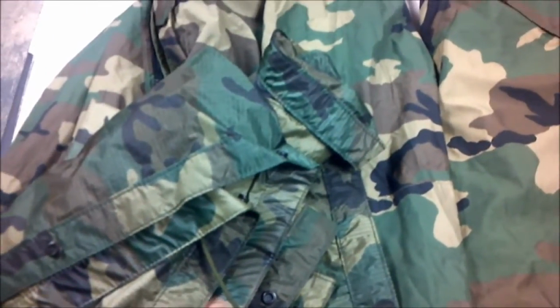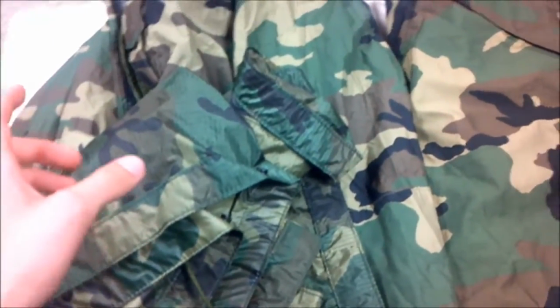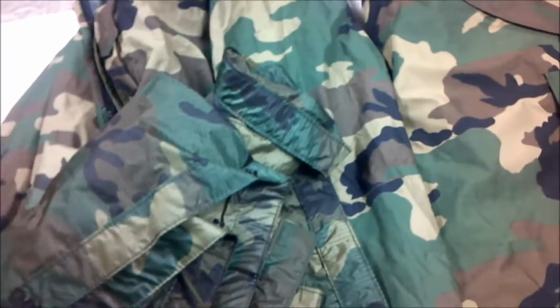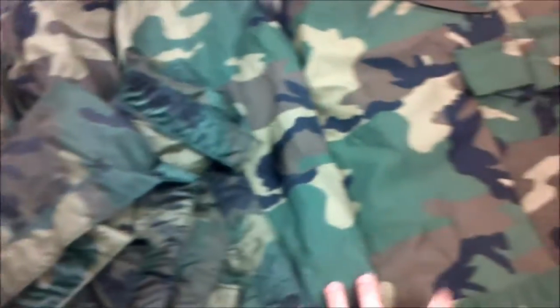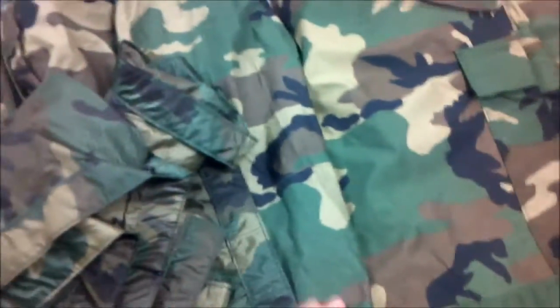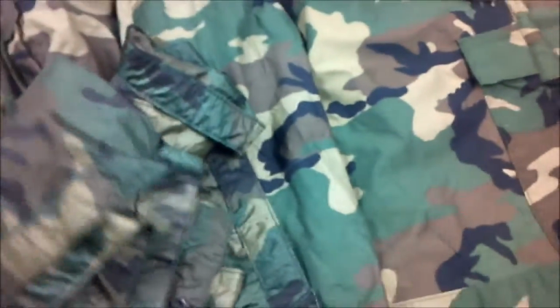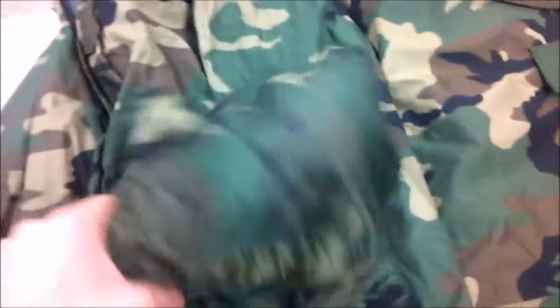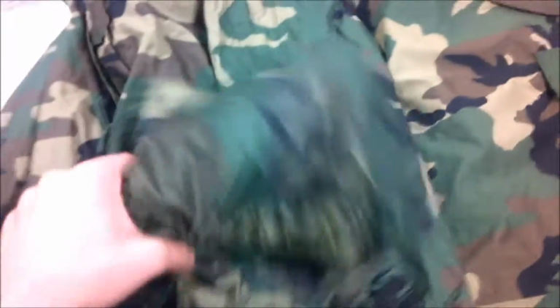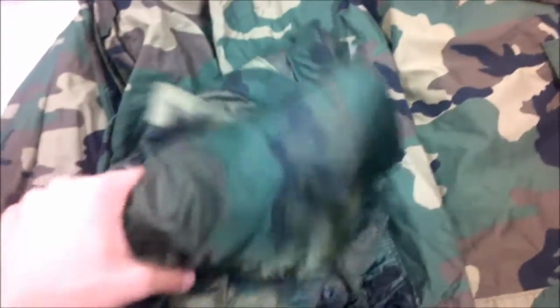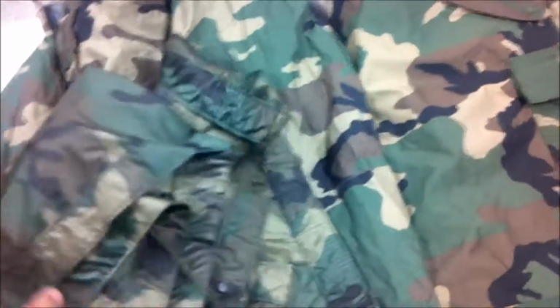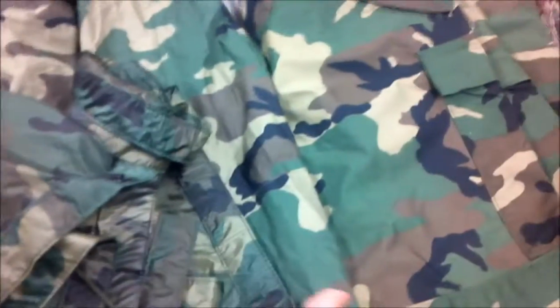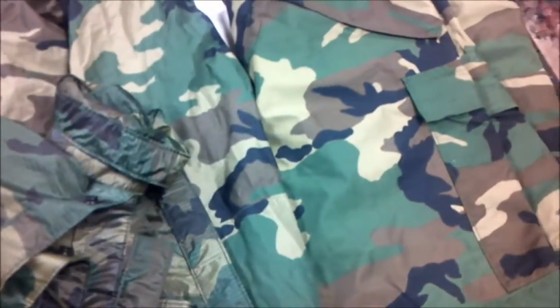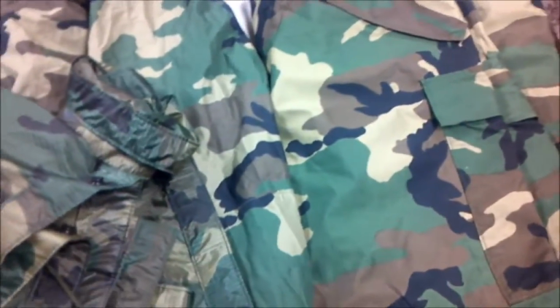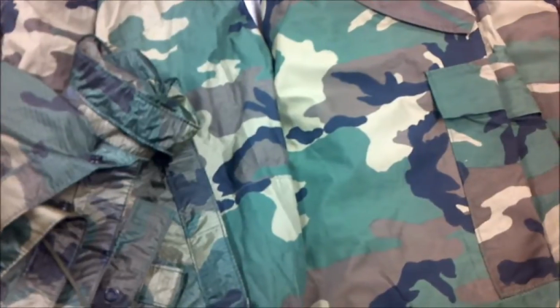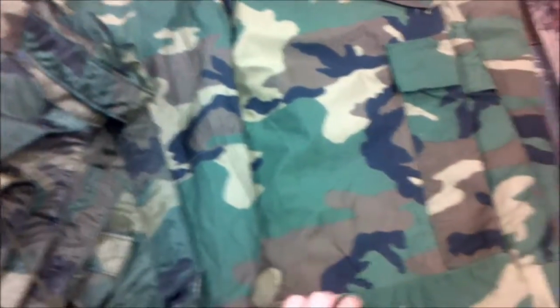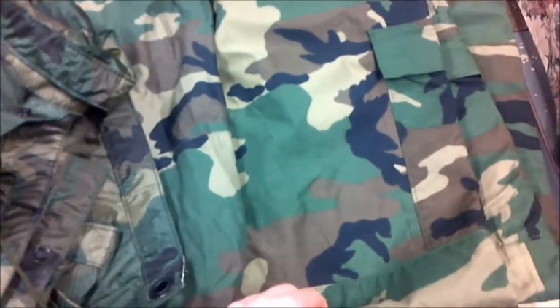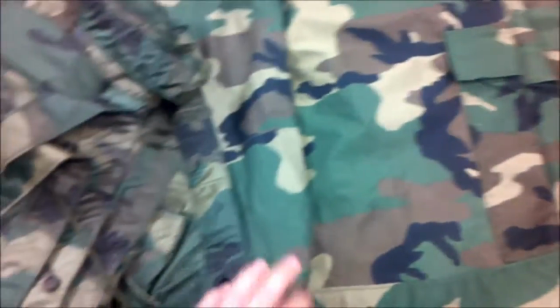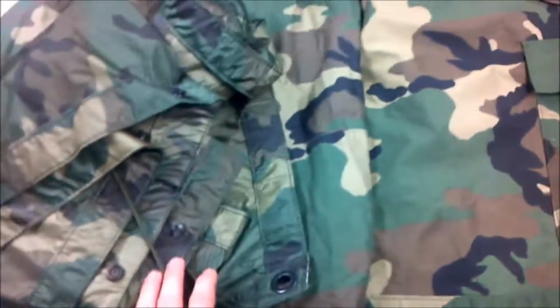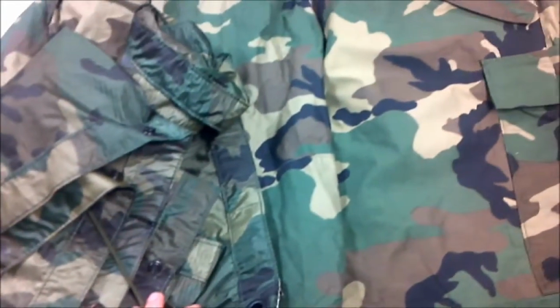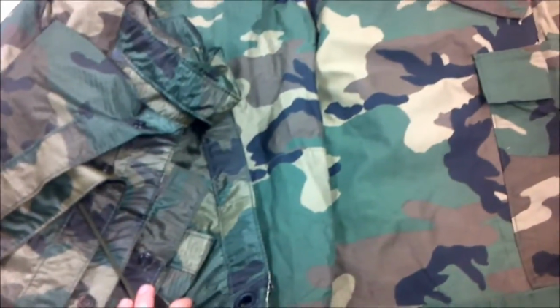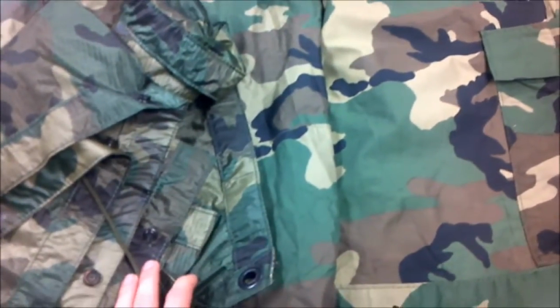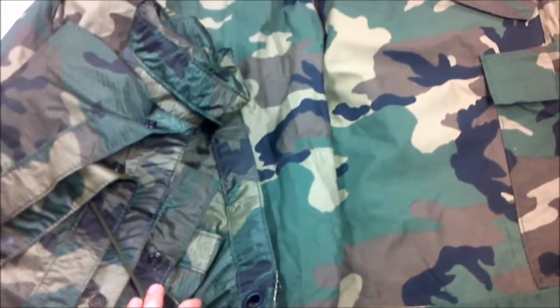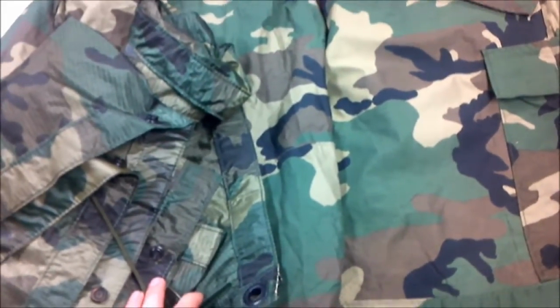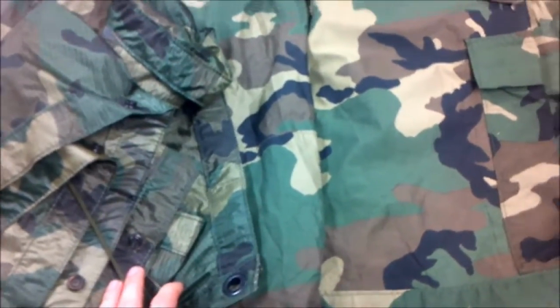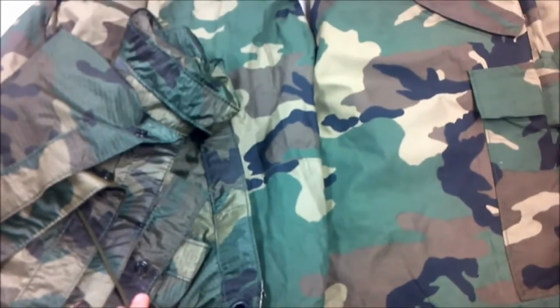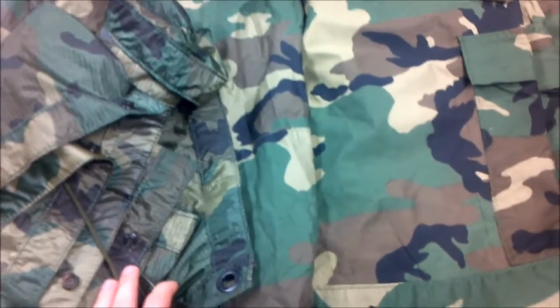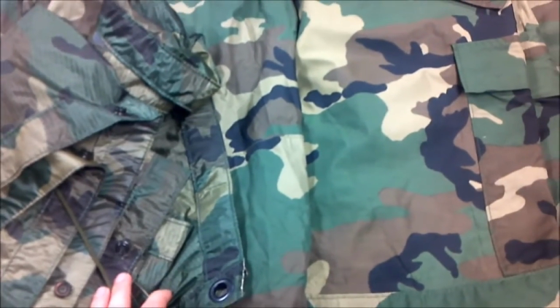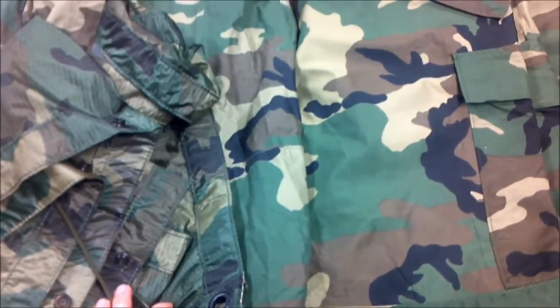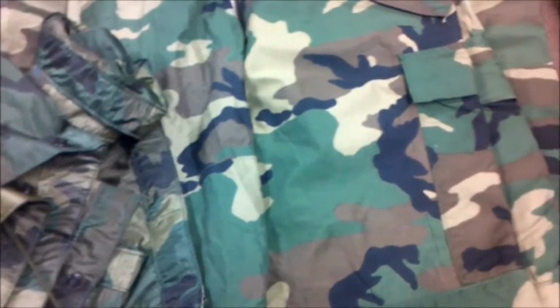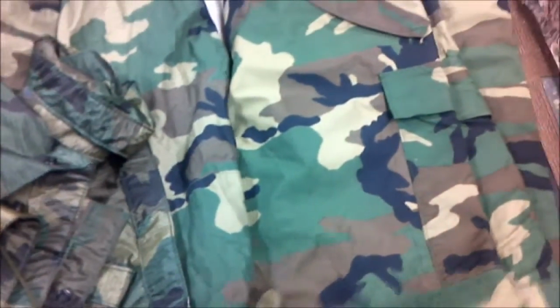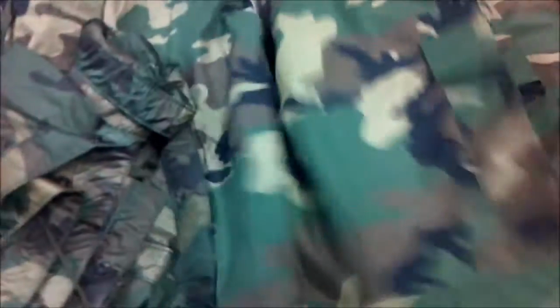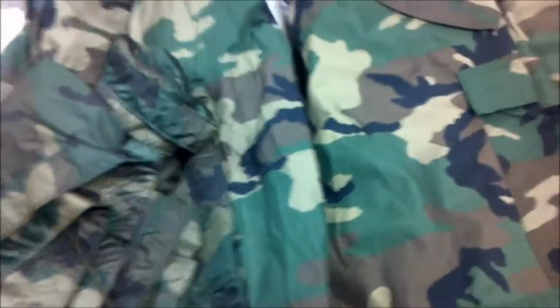If you don't have parkas or anything, this poncho is a cheaper option. Parkas are expensive — I've seen the pants and jackets alone going for like $79 to $100. A little ridiculous, but I guess it's because of the material and how they're made.